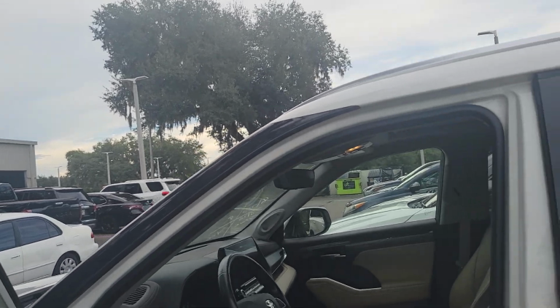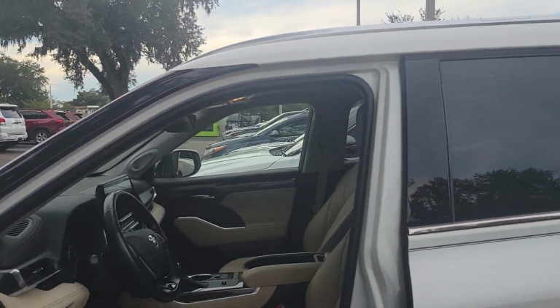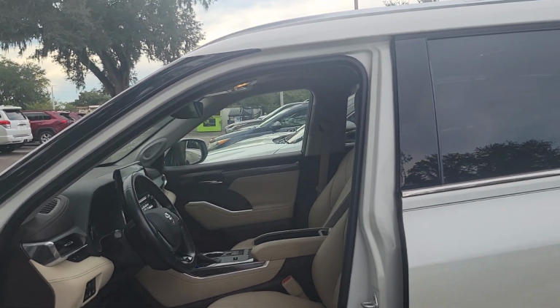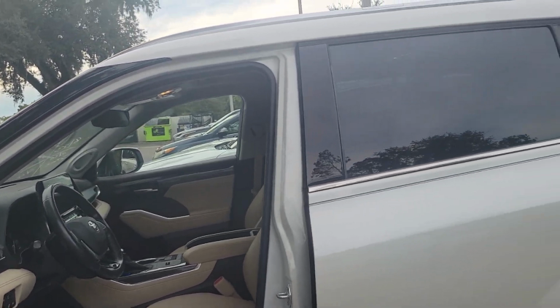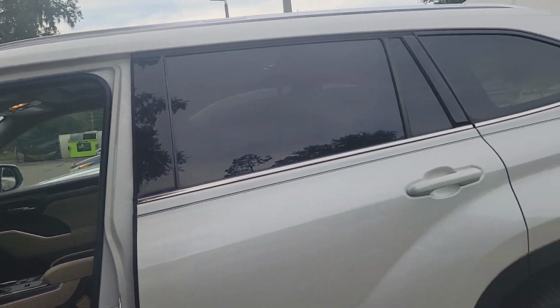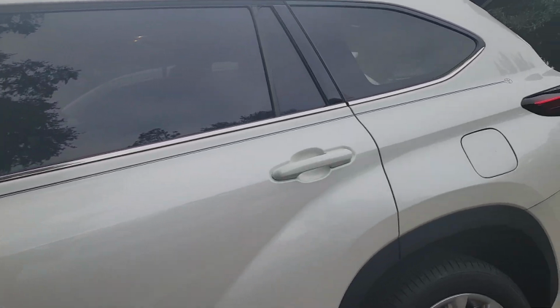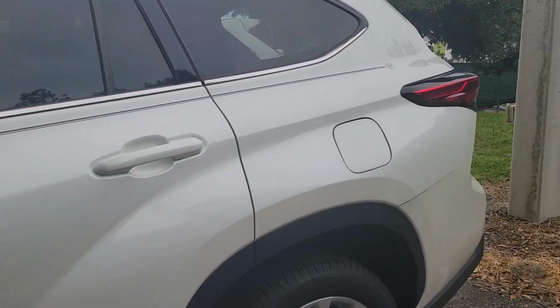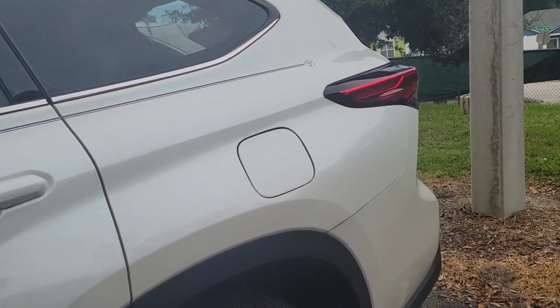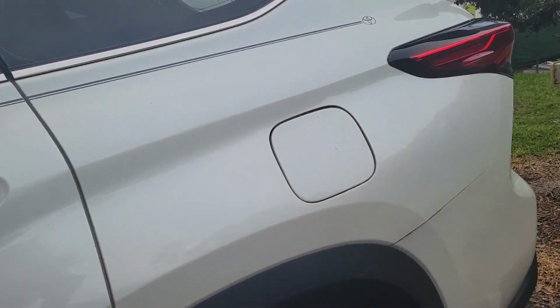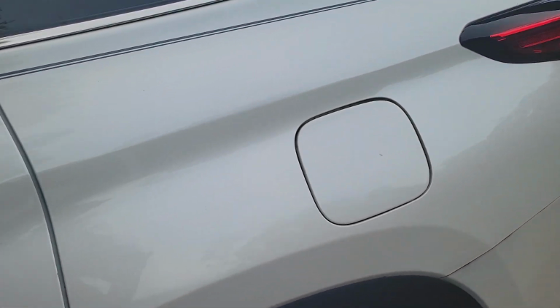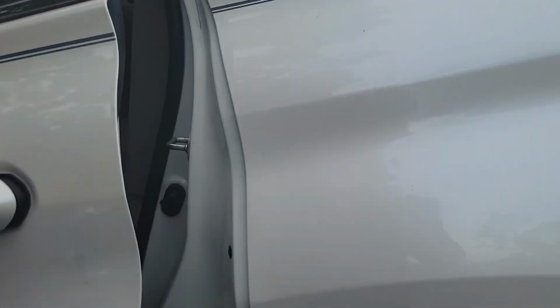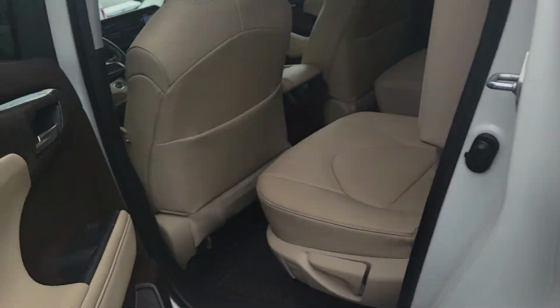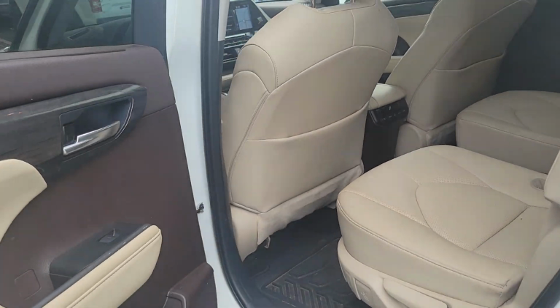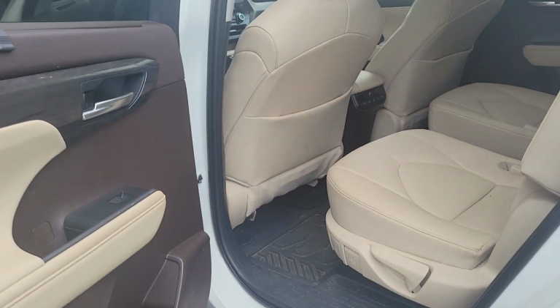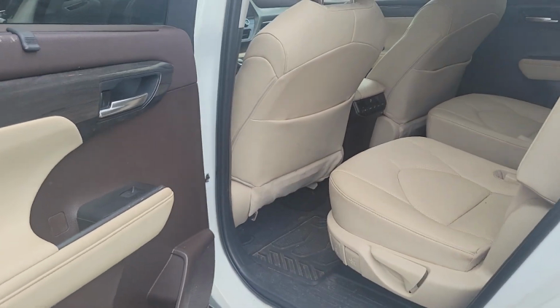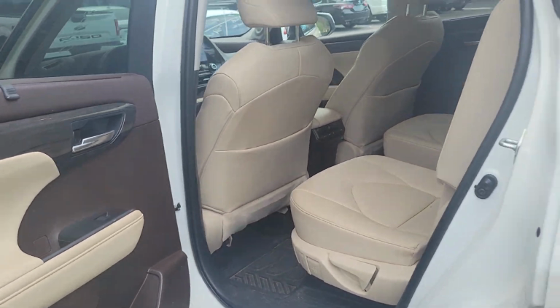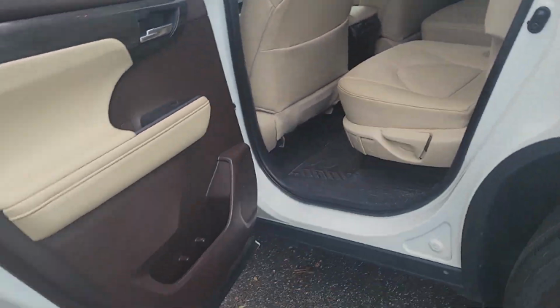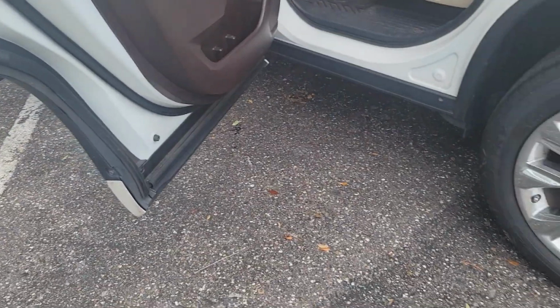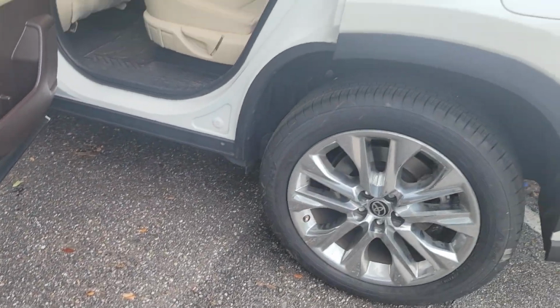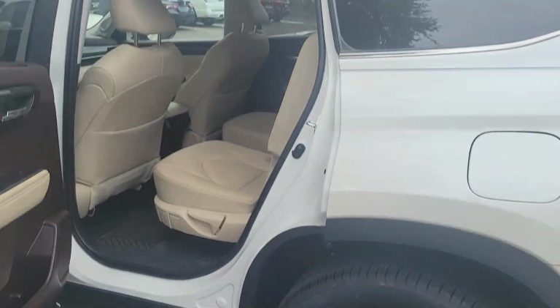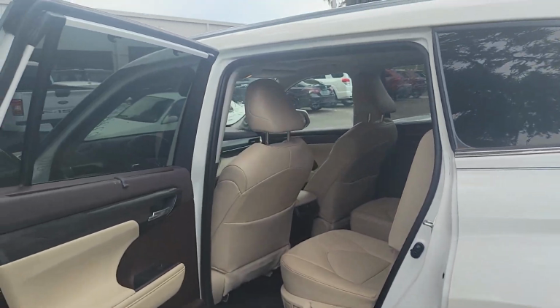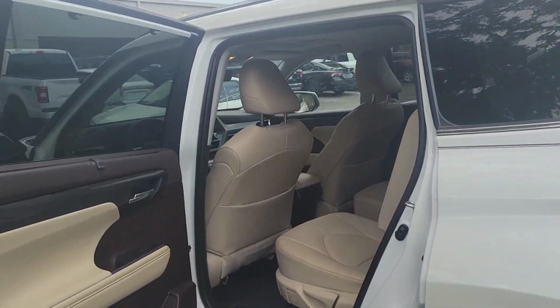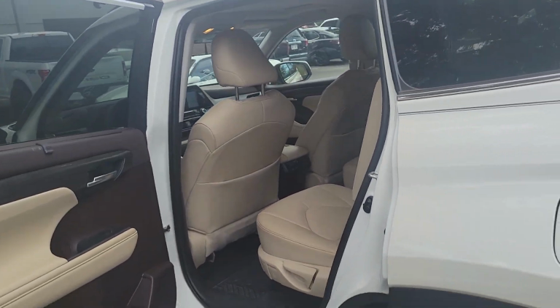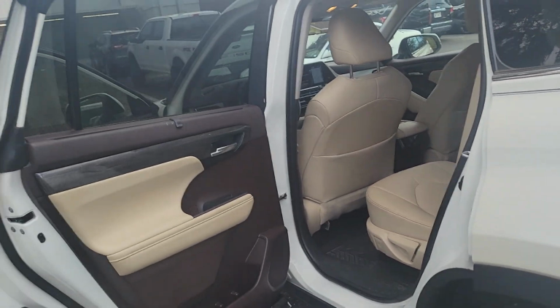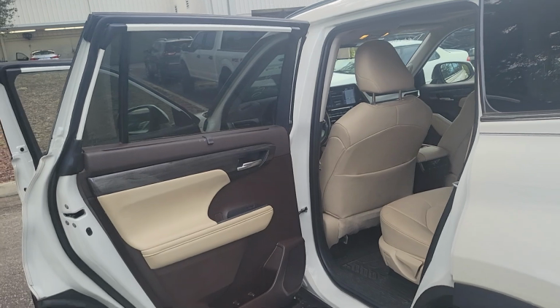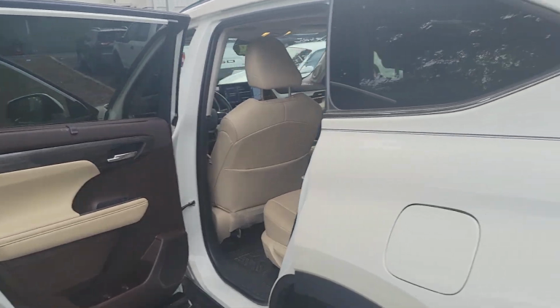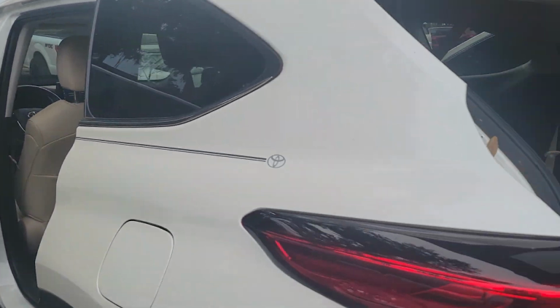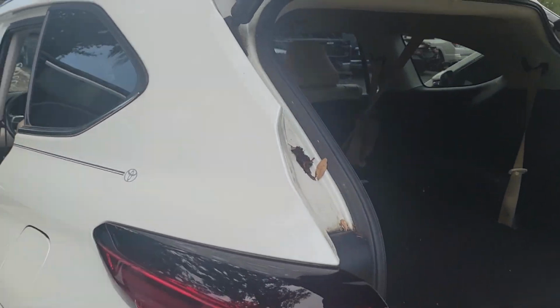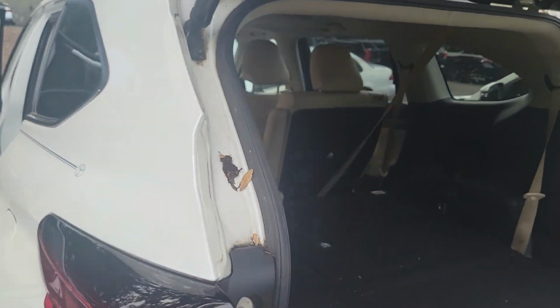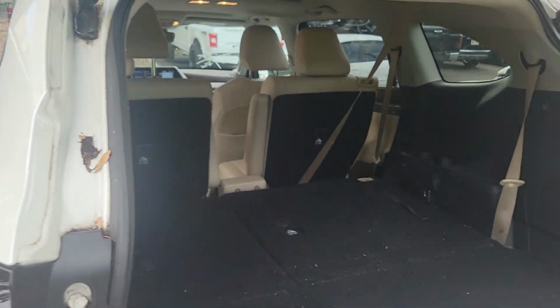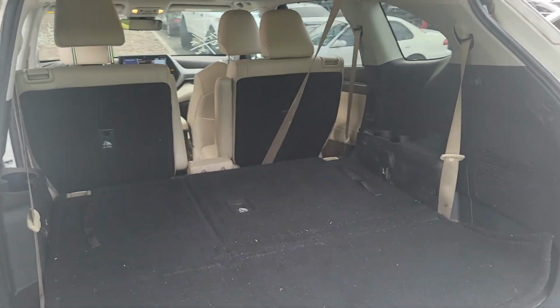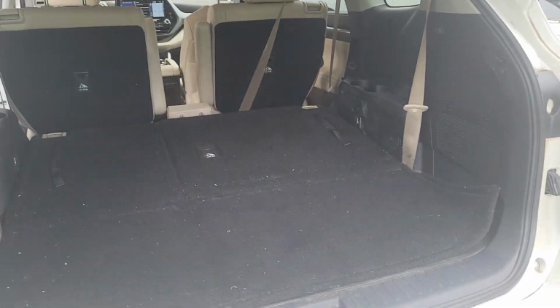All of our vehicles go through 160 multi-point inspections through a certified master technician checking everything from brakes, tires, wiper blades, you name it. We do provide a full detail, full tank of fuel. This is the way they turn it in, so again you'll have a full detail.